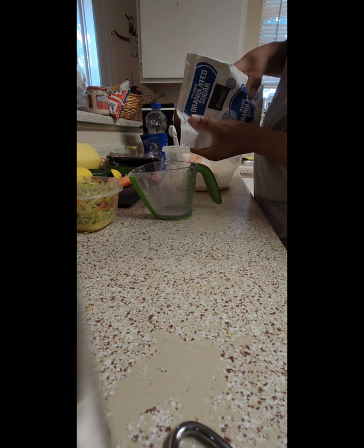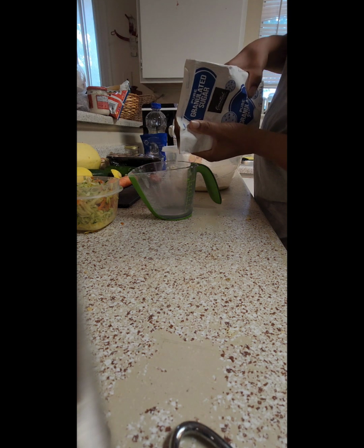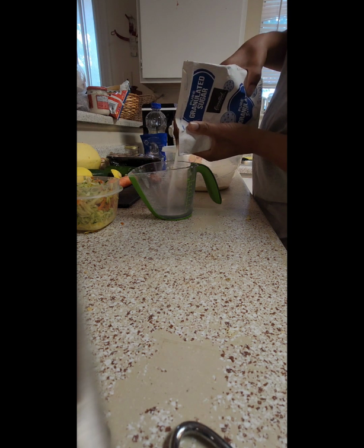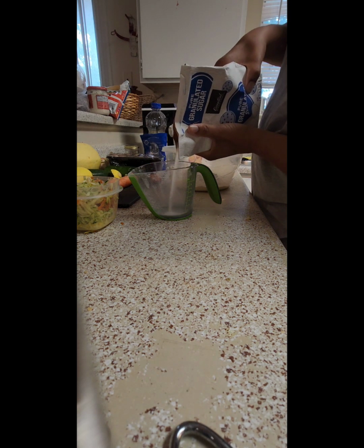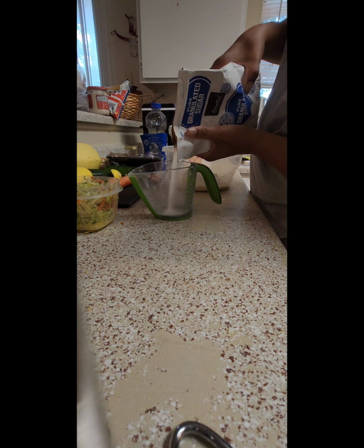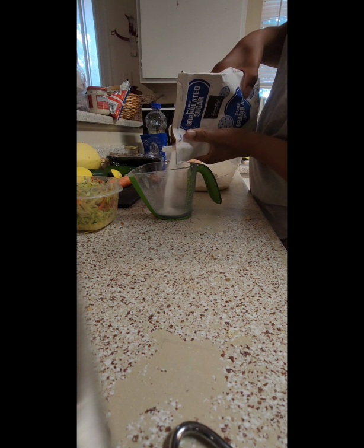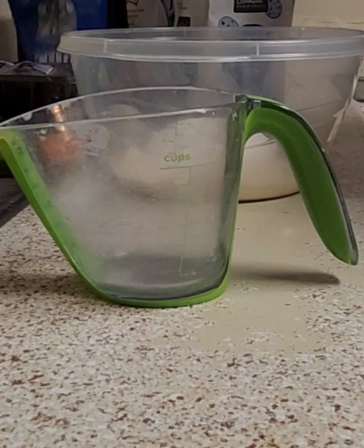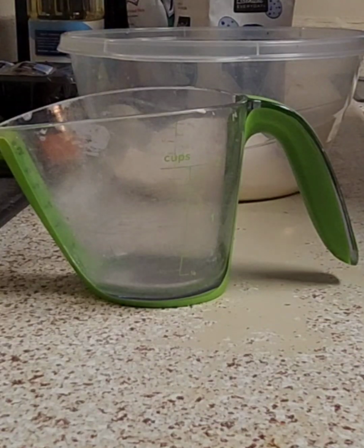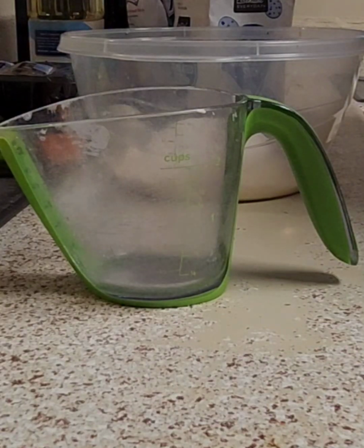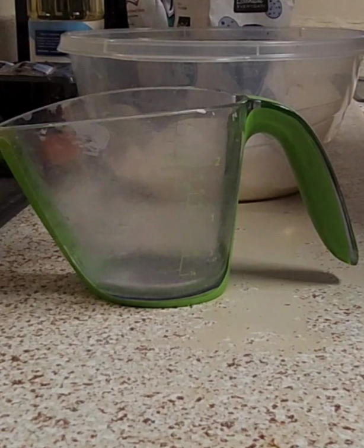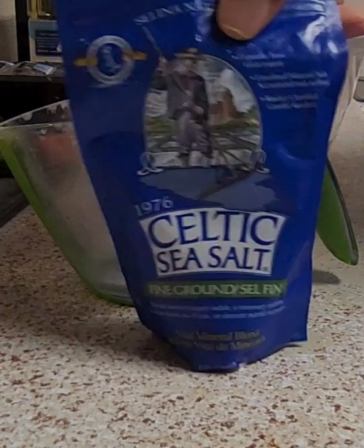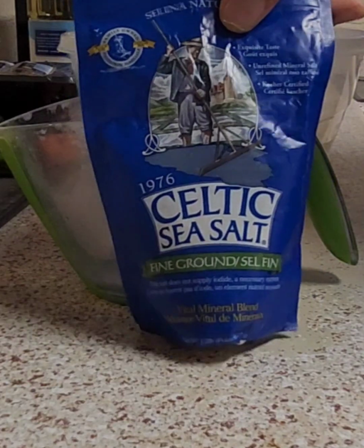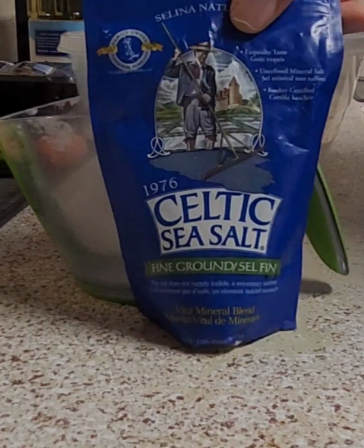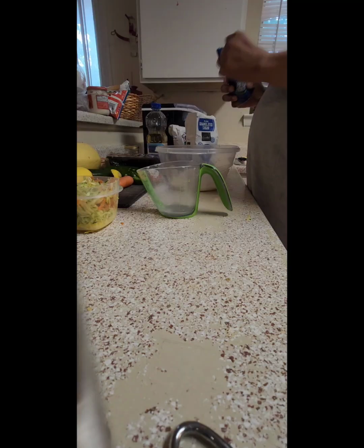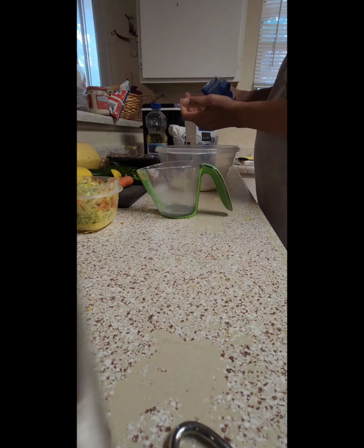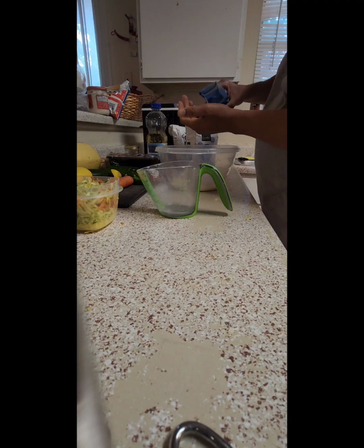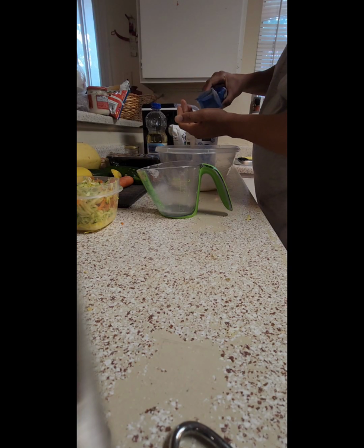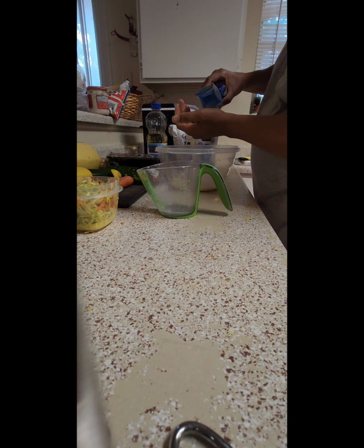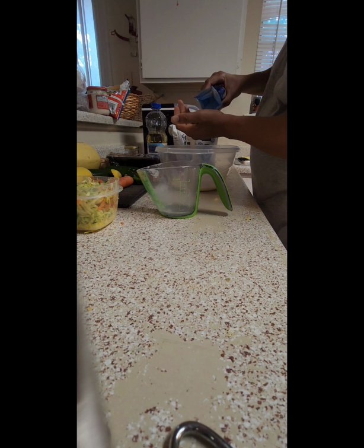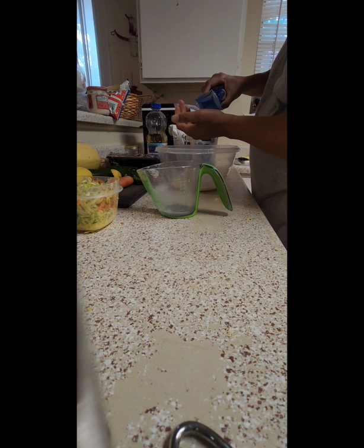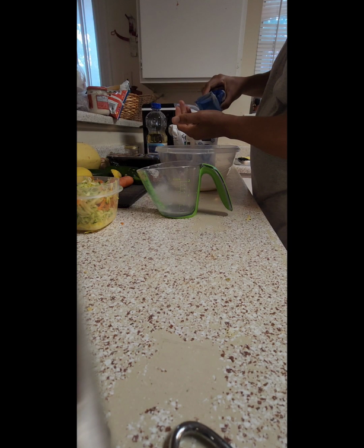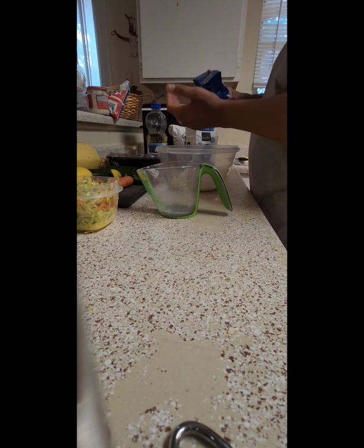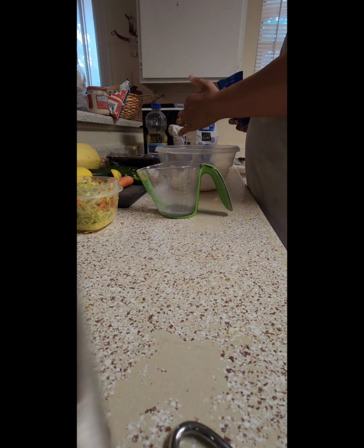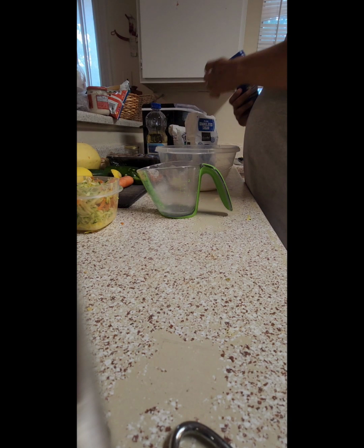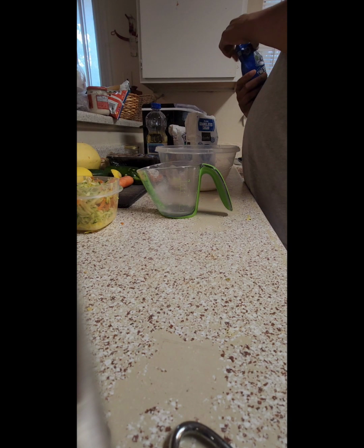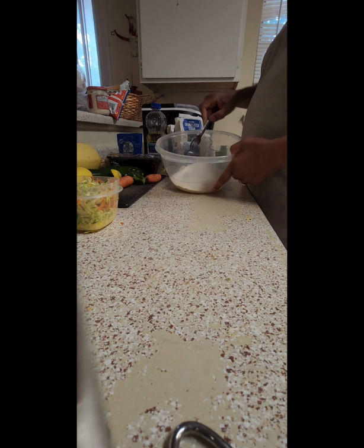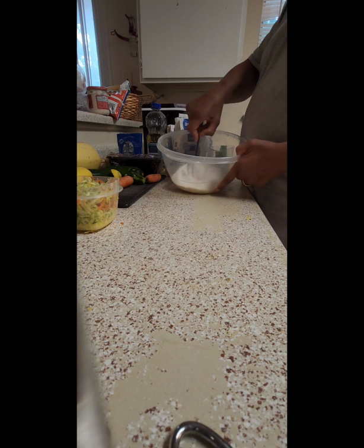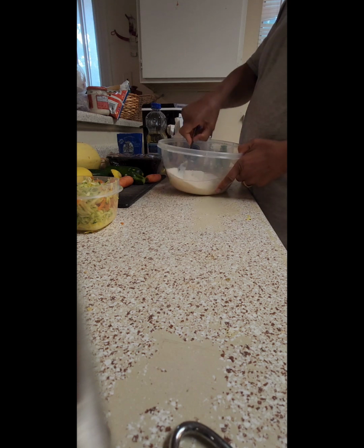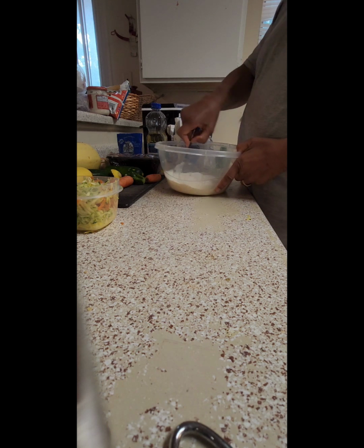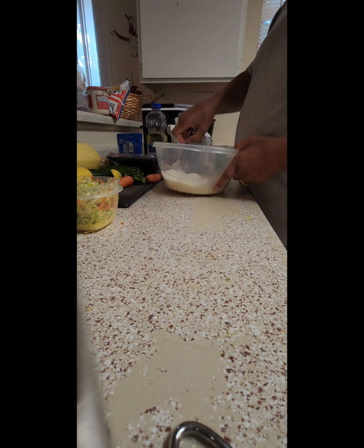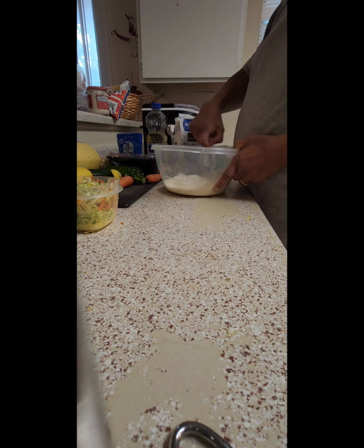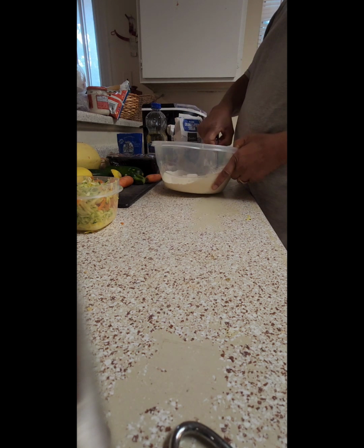Once we make the cornbread, guys — gotta use that Celtic salt. Yeah, that's the best salt, y'all. Okay, mix it up like that.